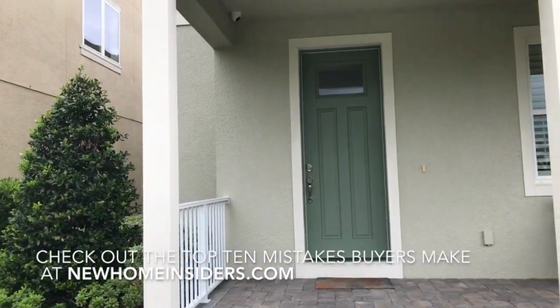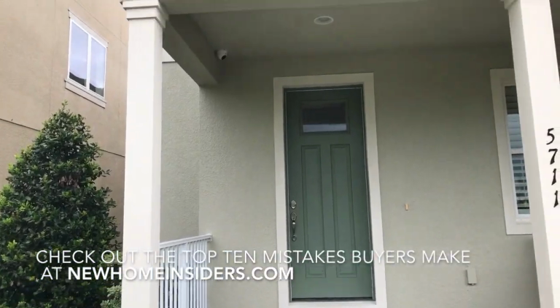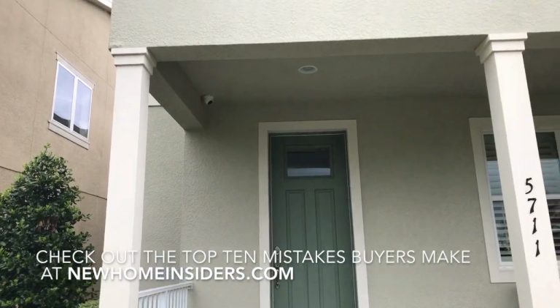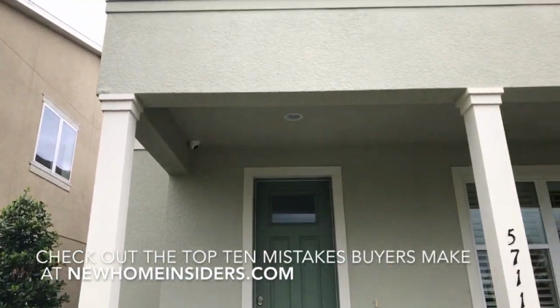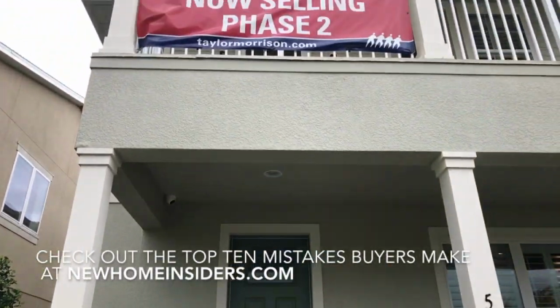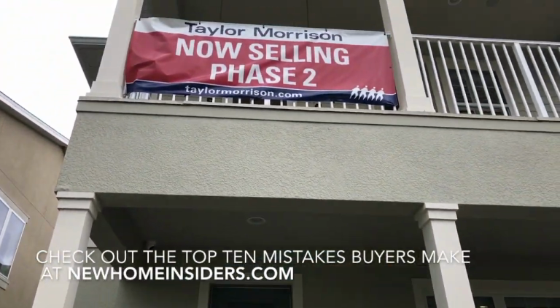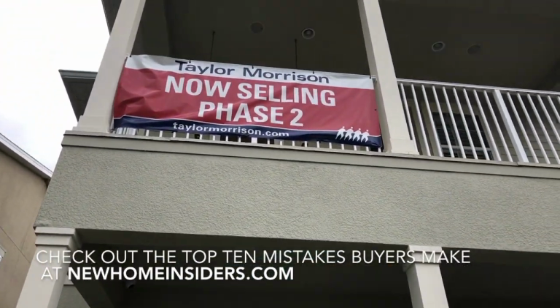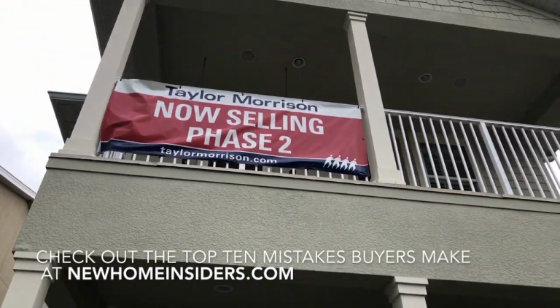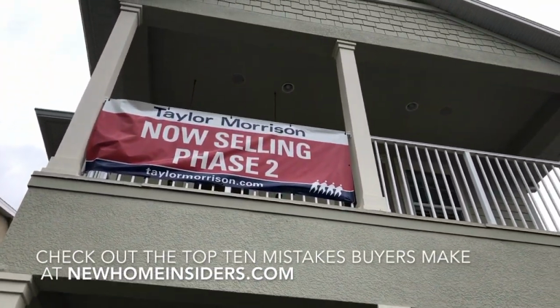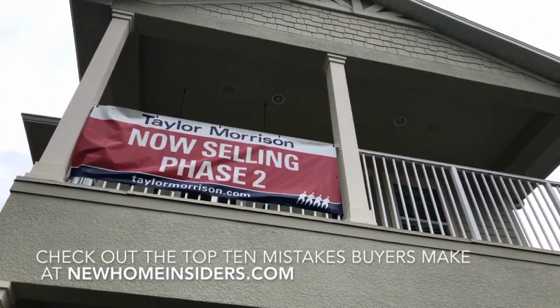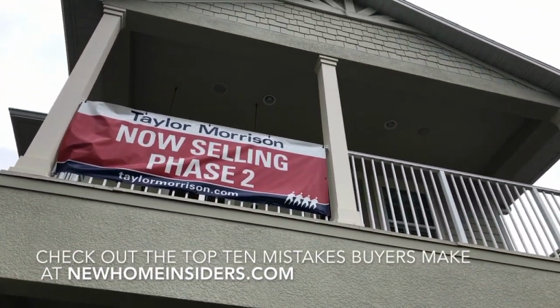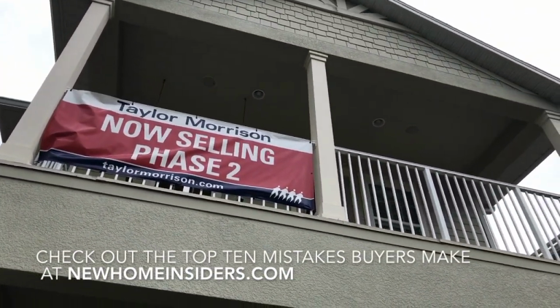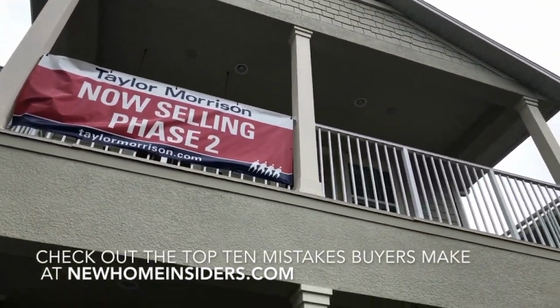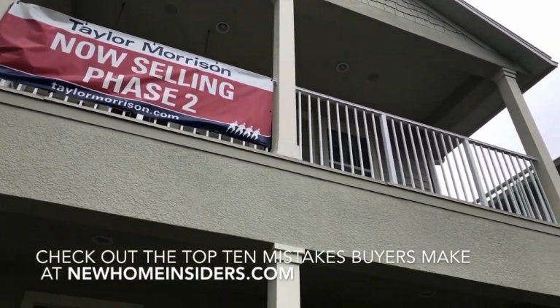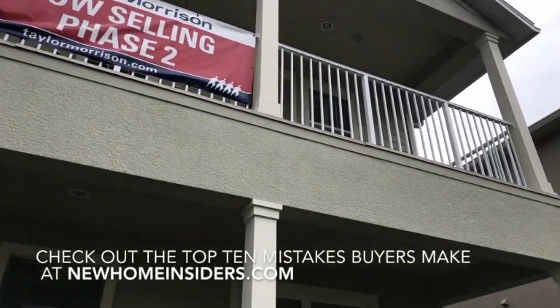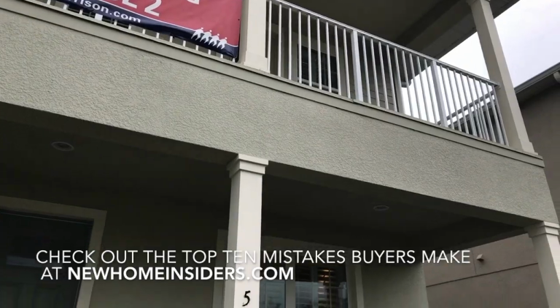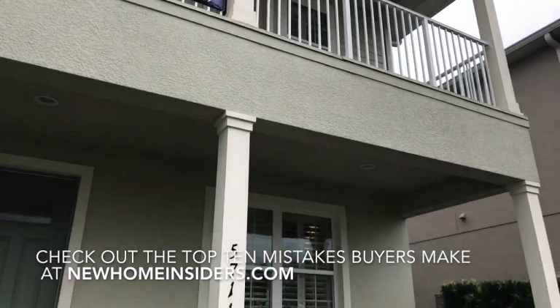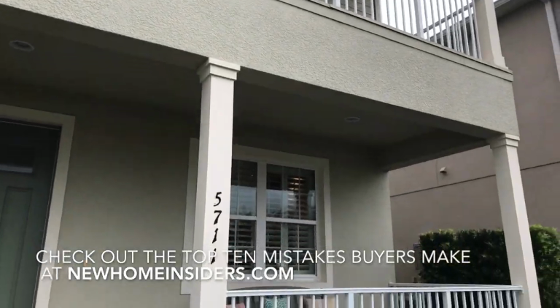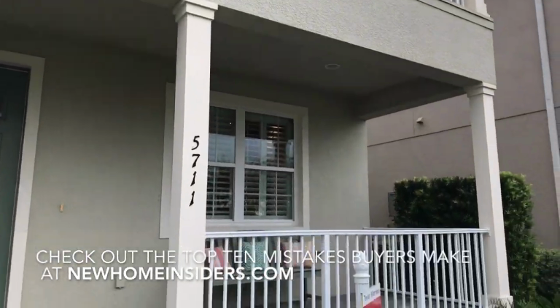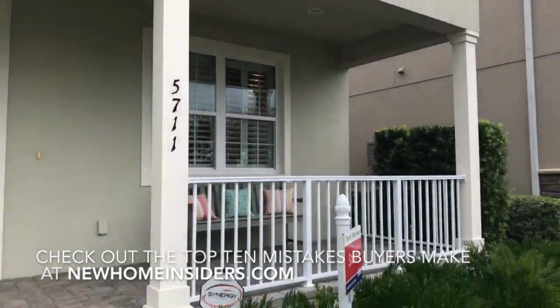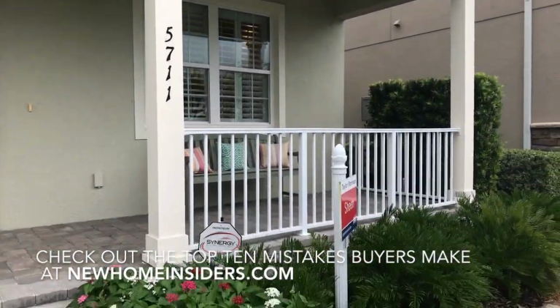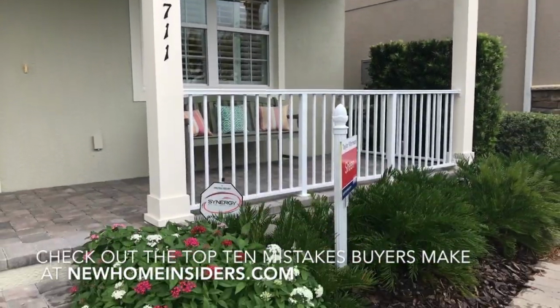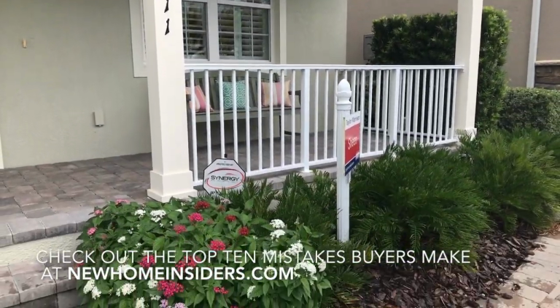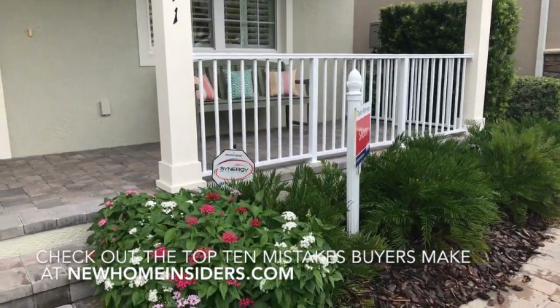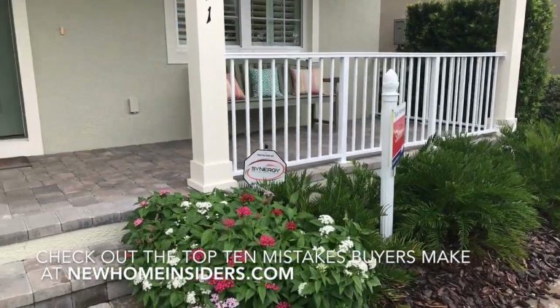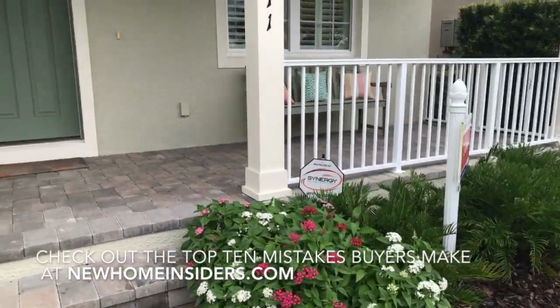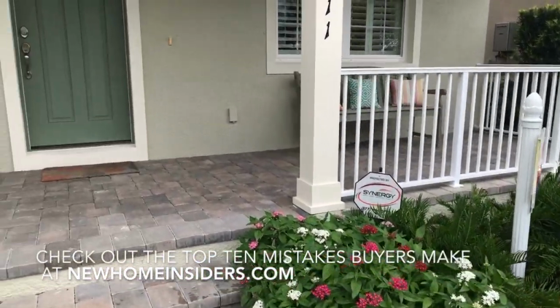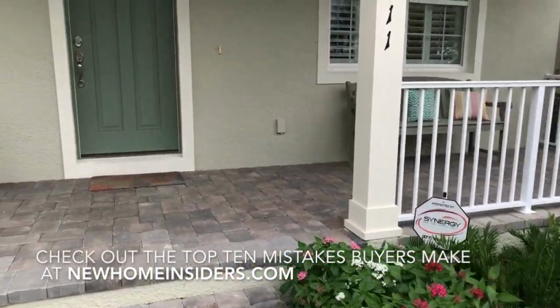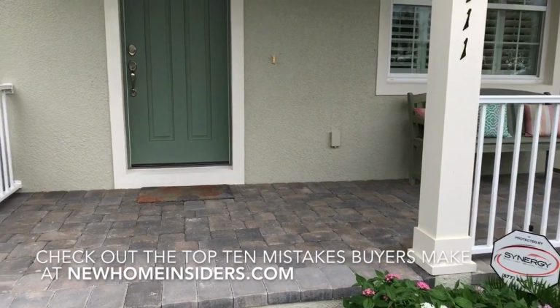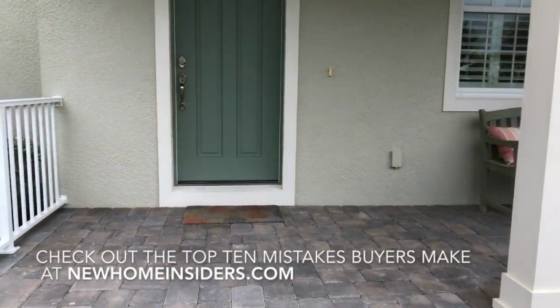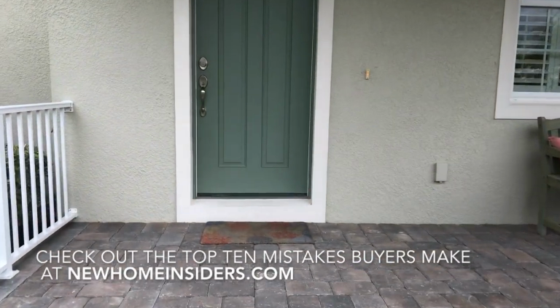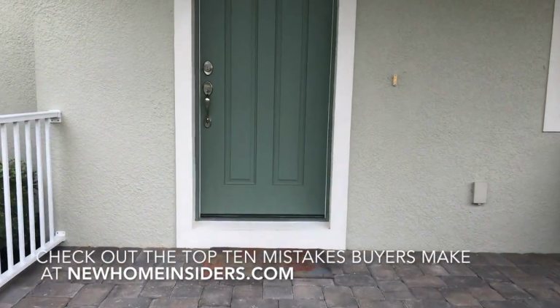So the Sheen model is about 2200 square feet, three bedrooms, and three and a half baths. Let's go take a look inside.